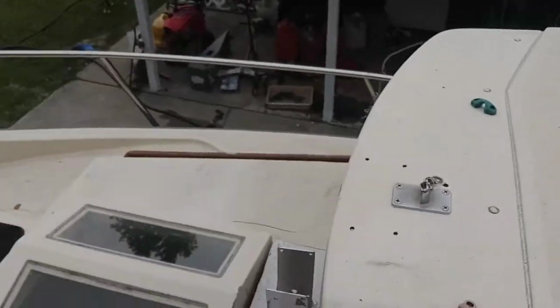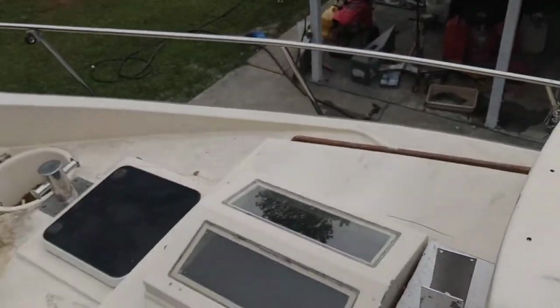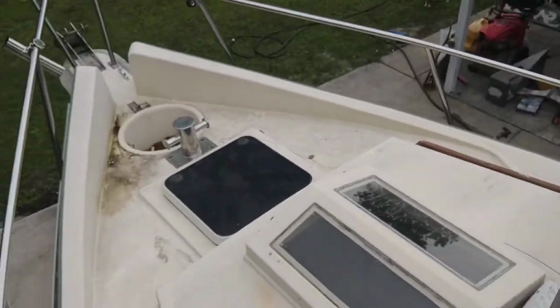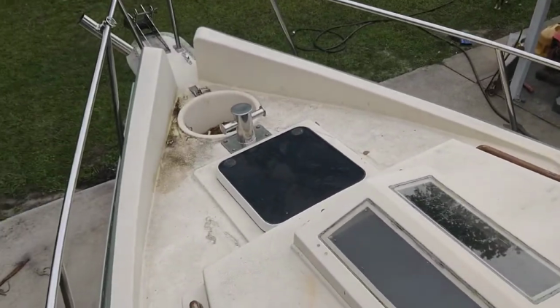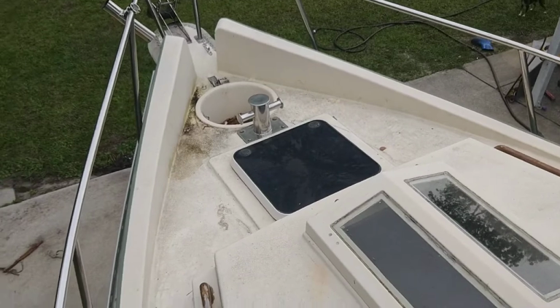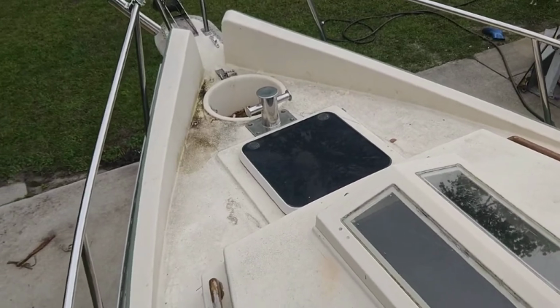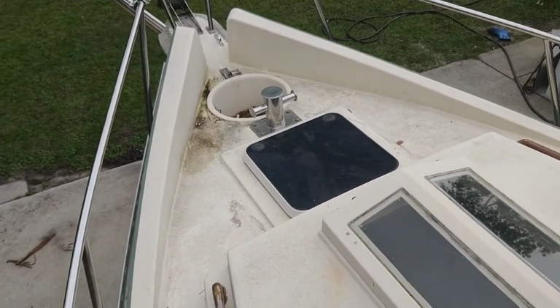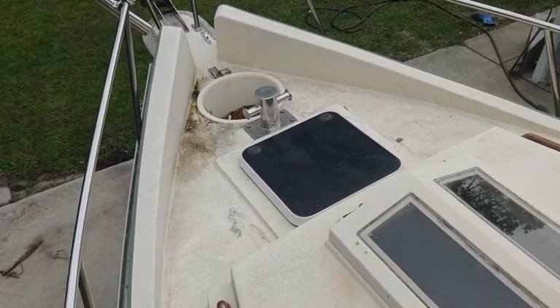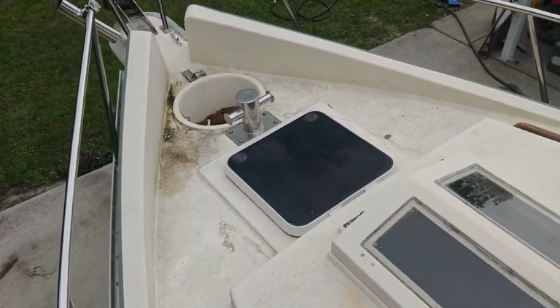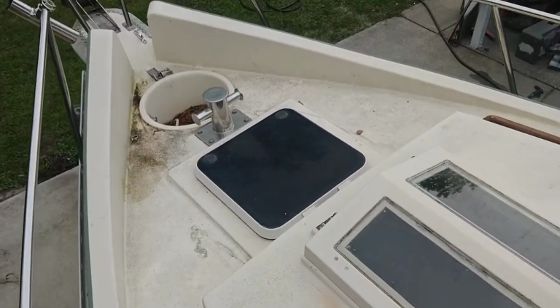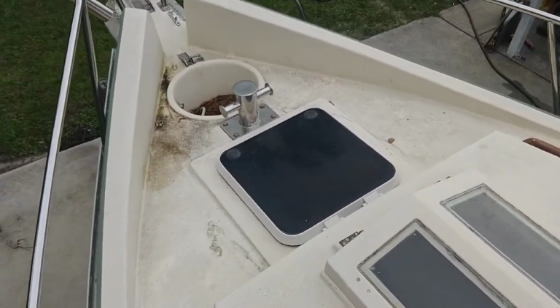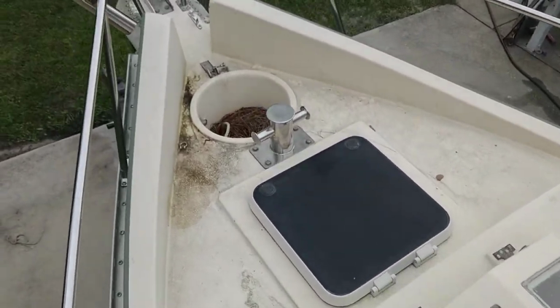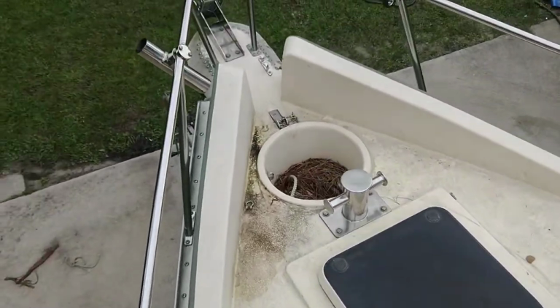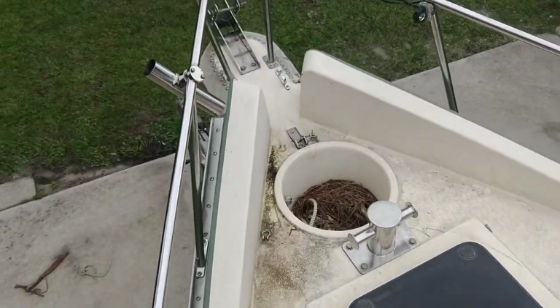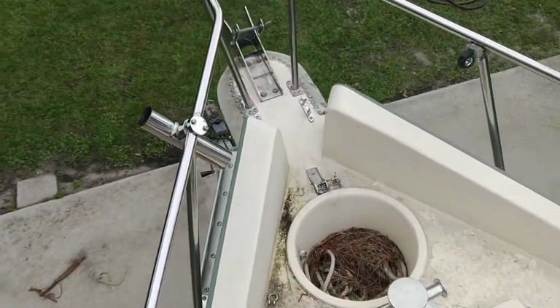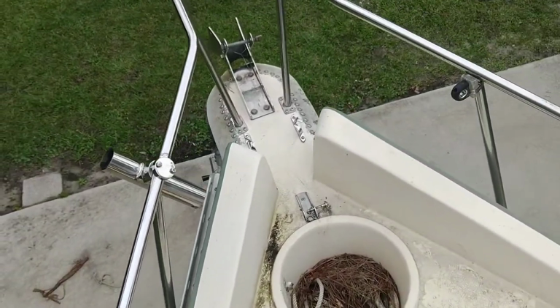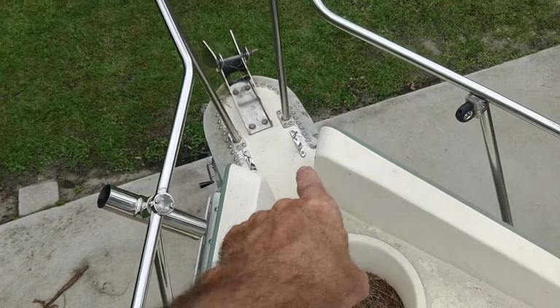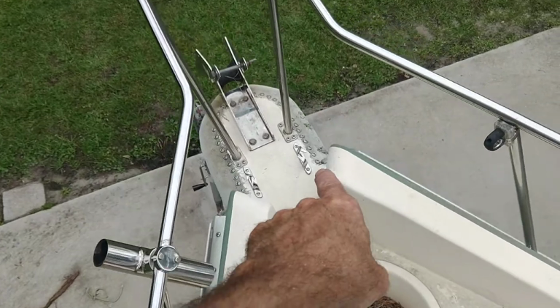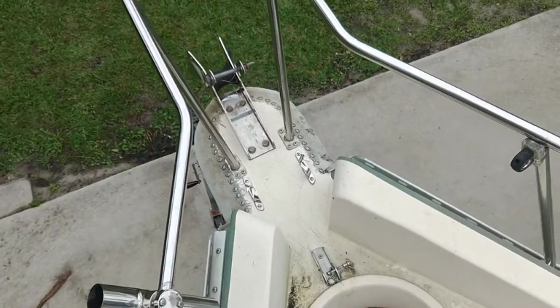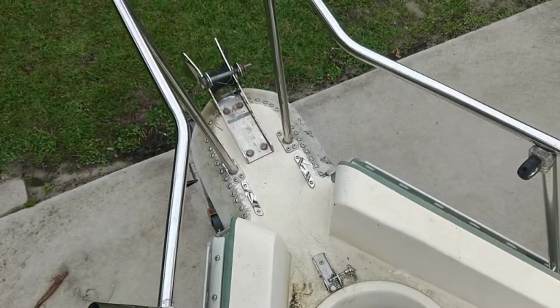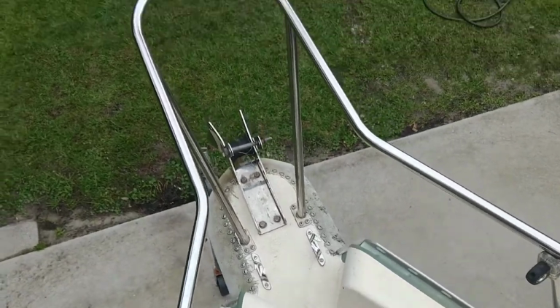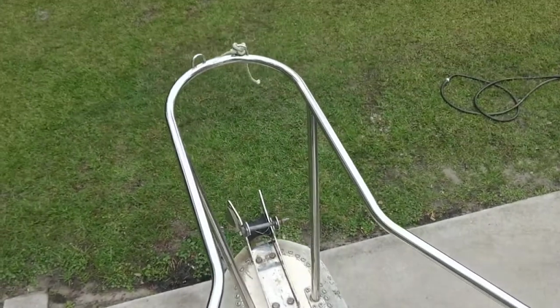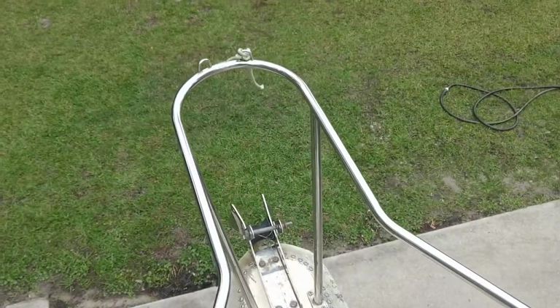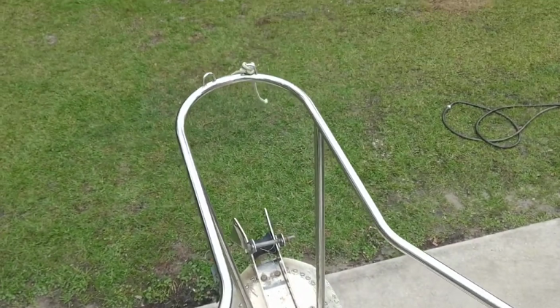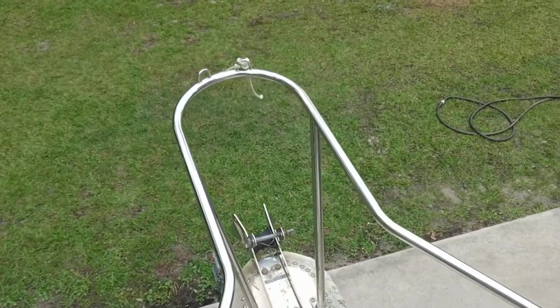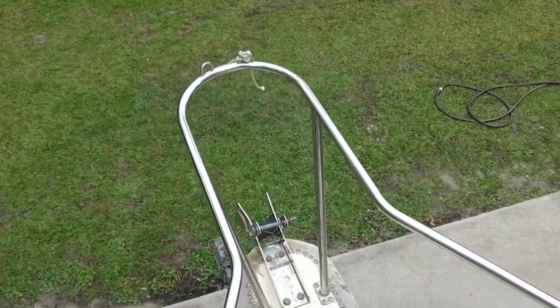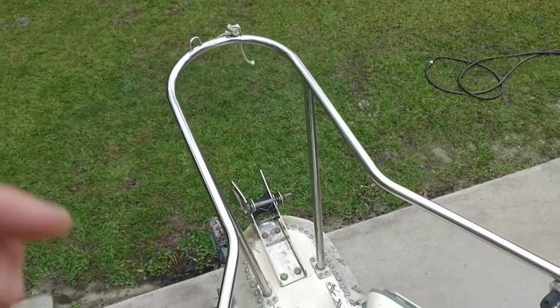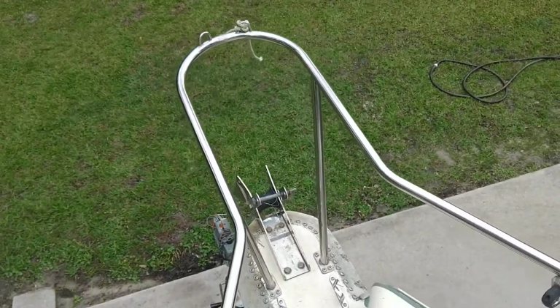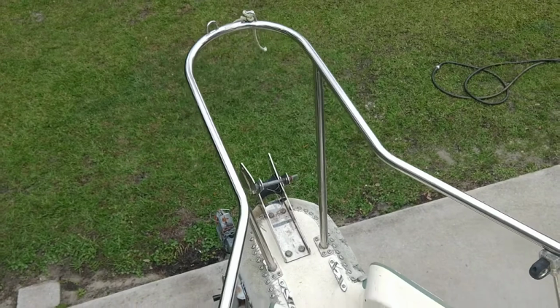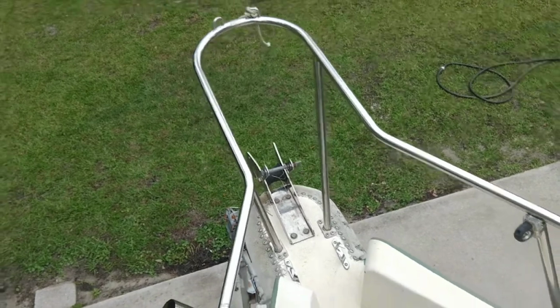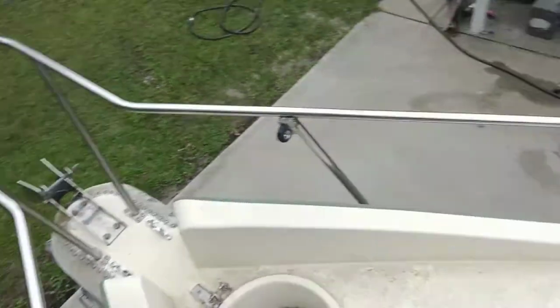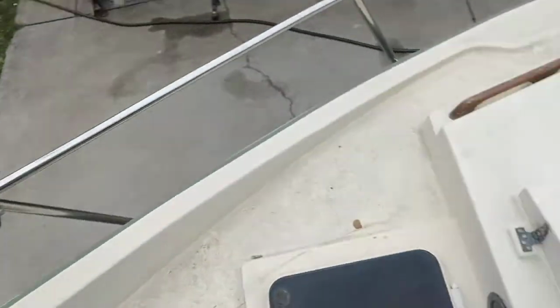So there's three hatches to get plenty of air down there, and there's a bowsprit that sticks out pretty far. I'm hoping that doesn't hang me up when I try to get off the trailer.